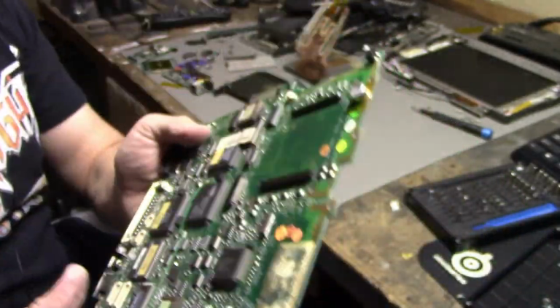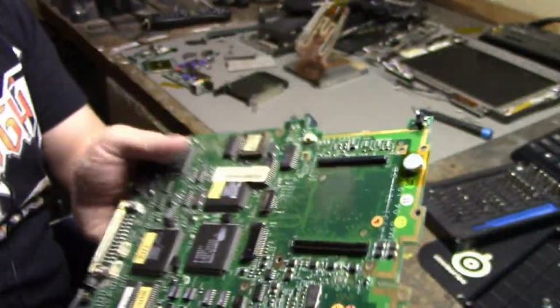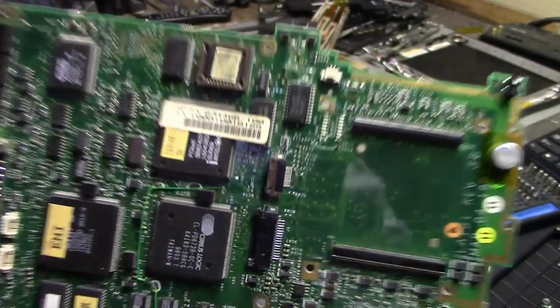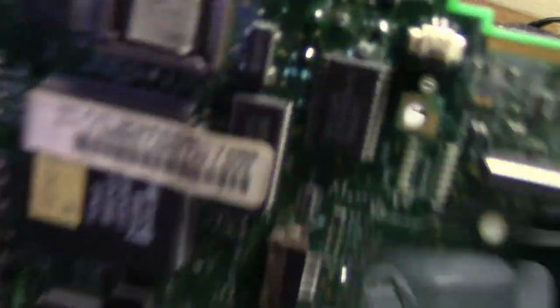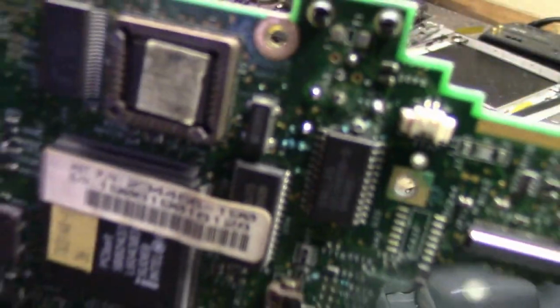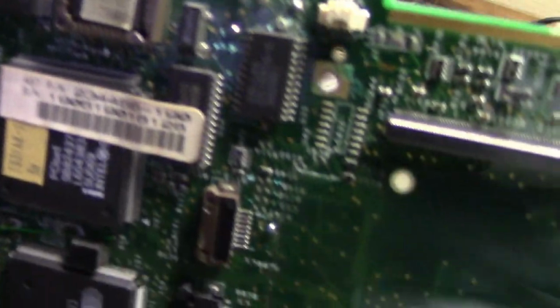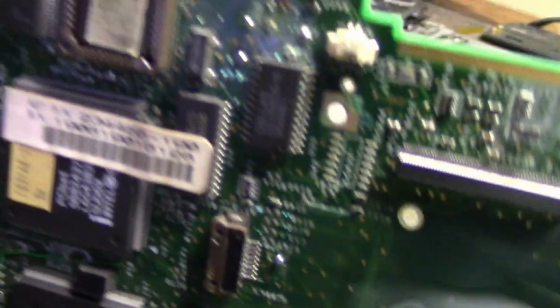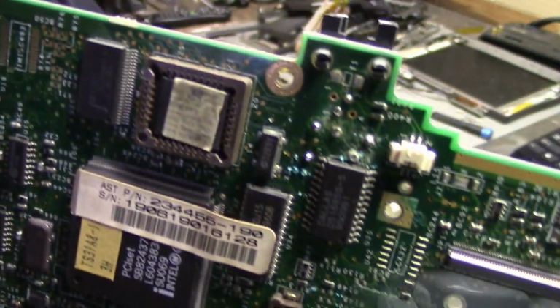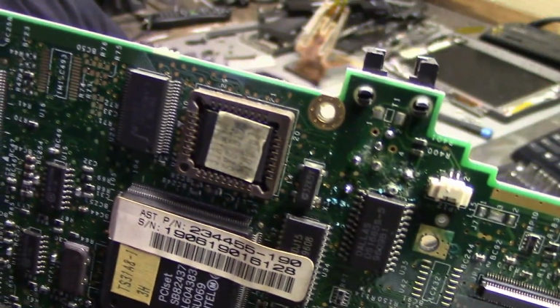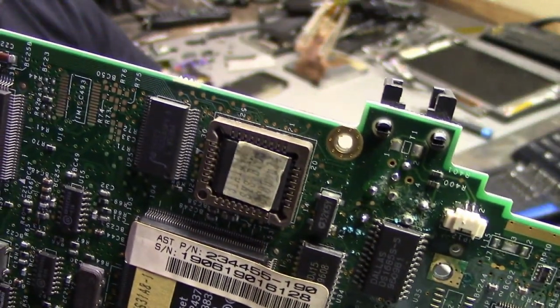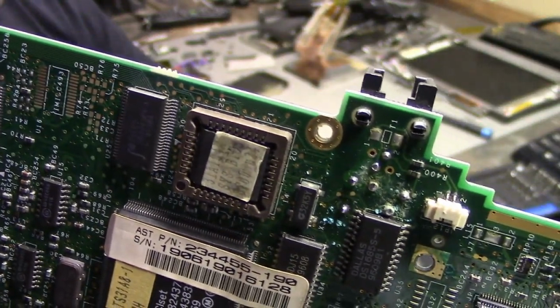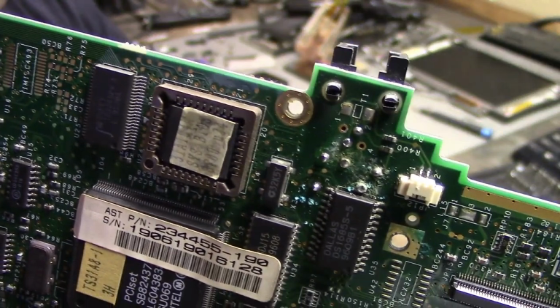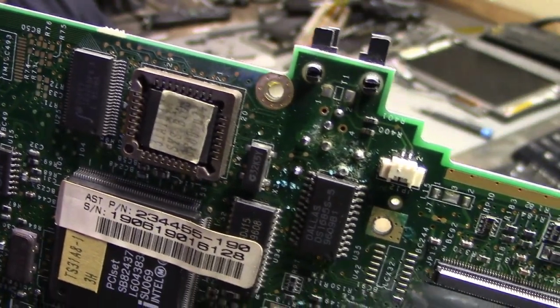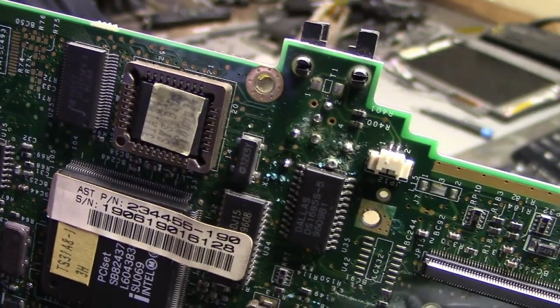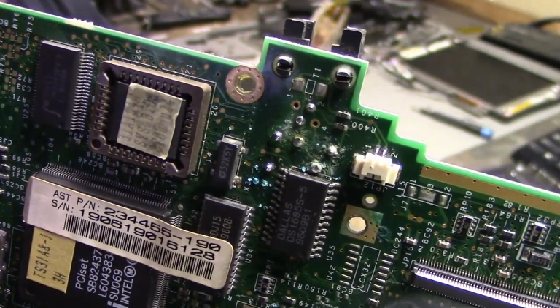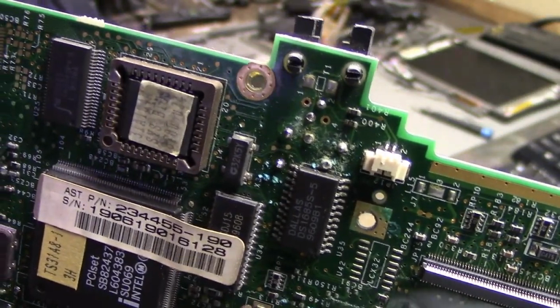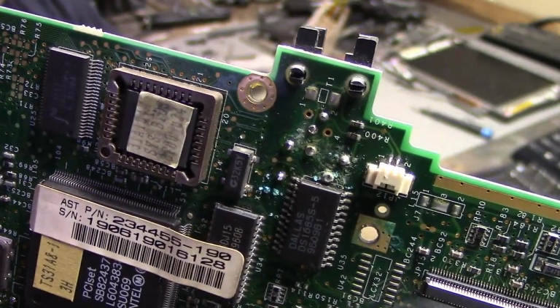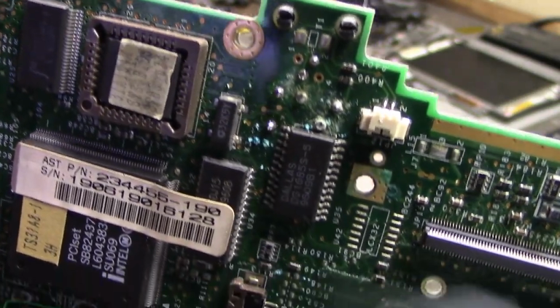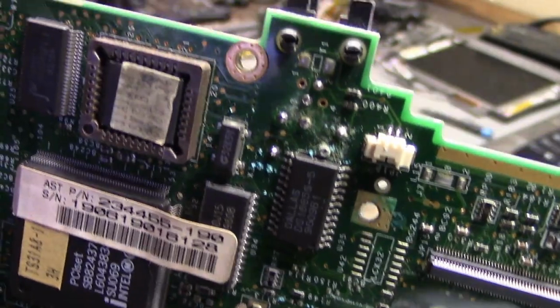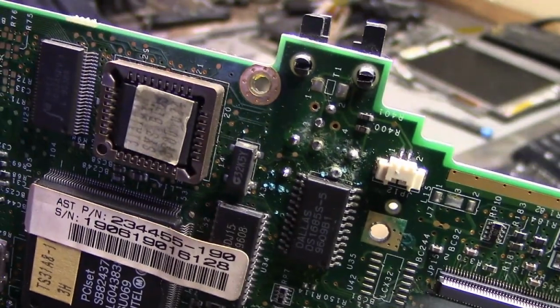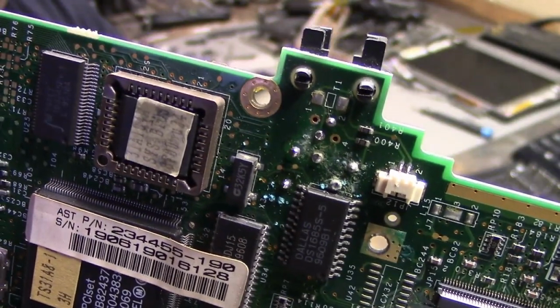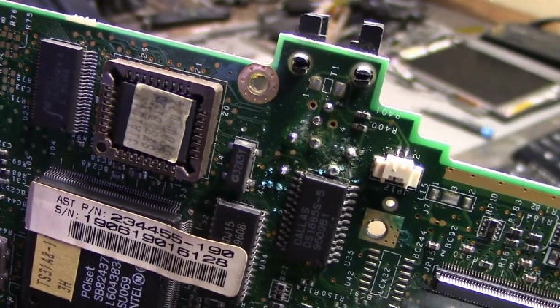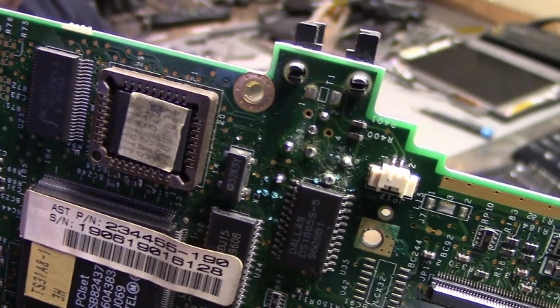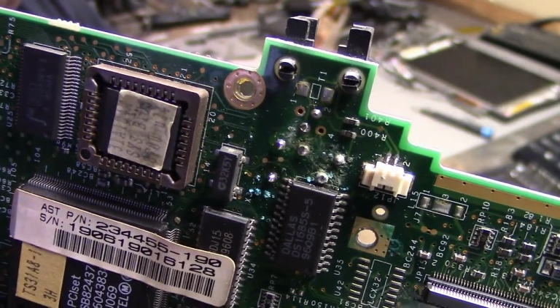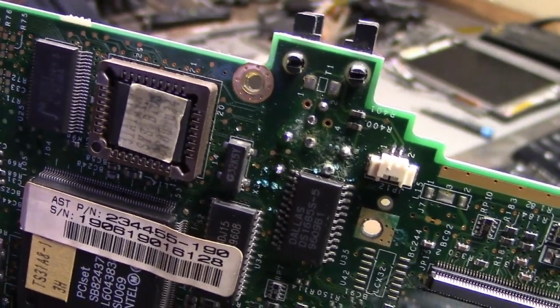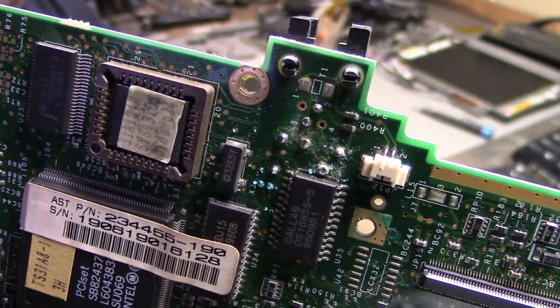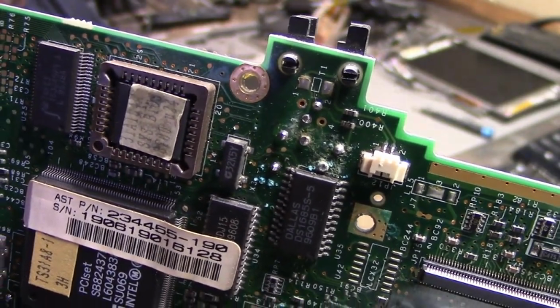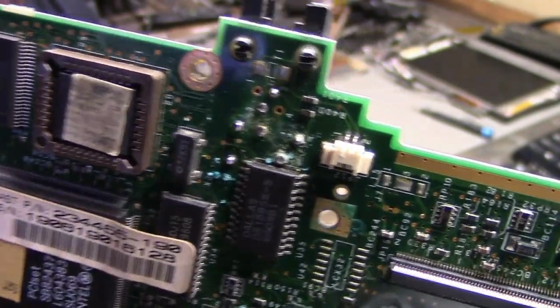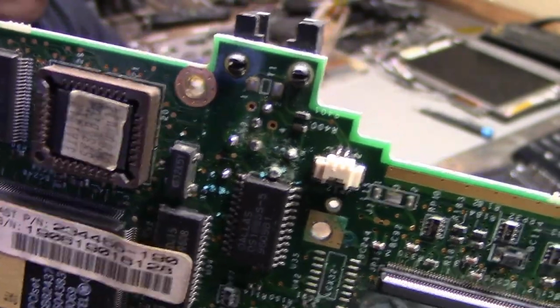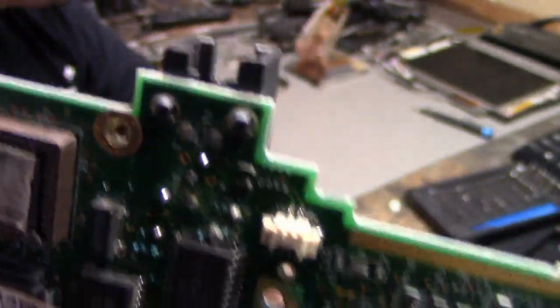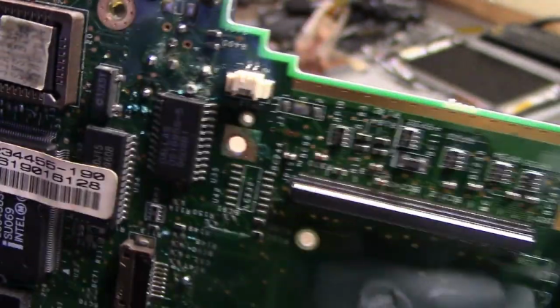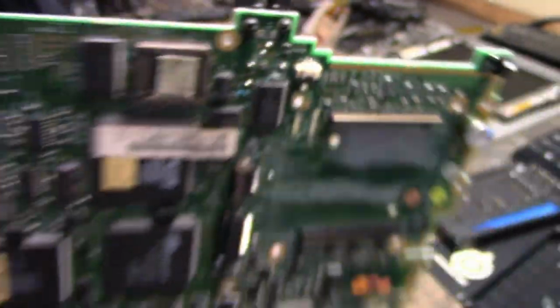On the other side of the board there's some more corrosion. Hopefully that's the only thing wrong with this, and if I clean it up, it might even turn on.